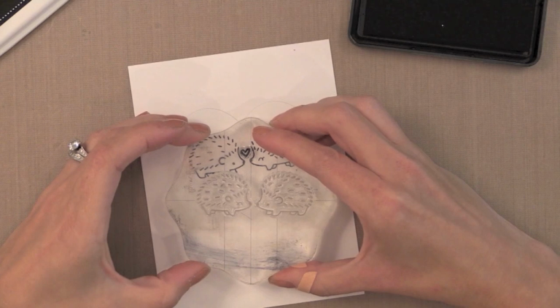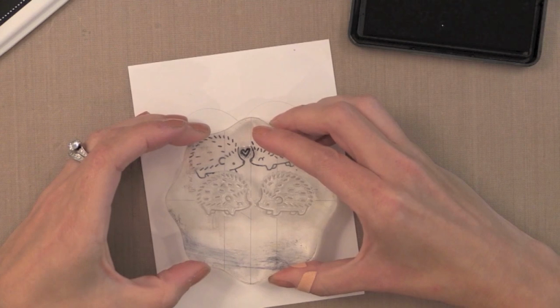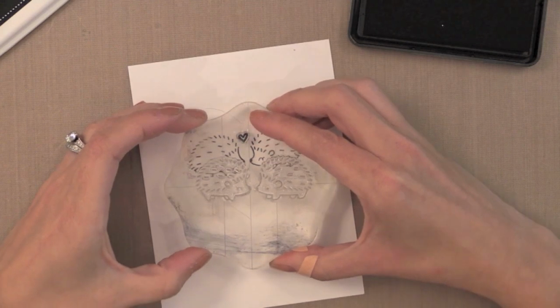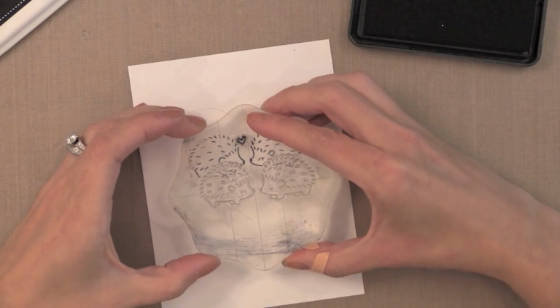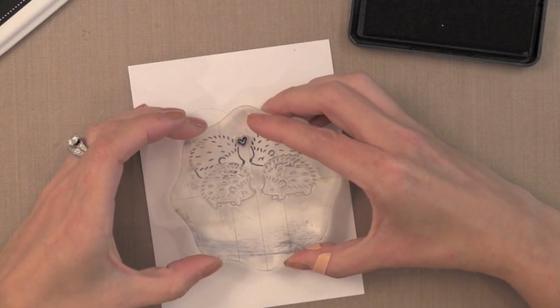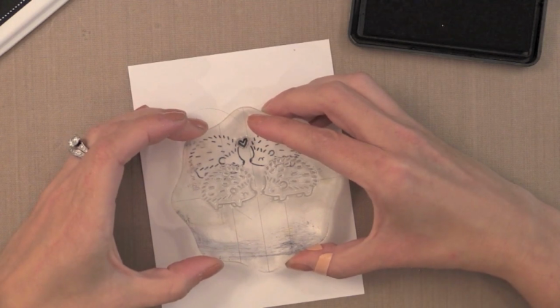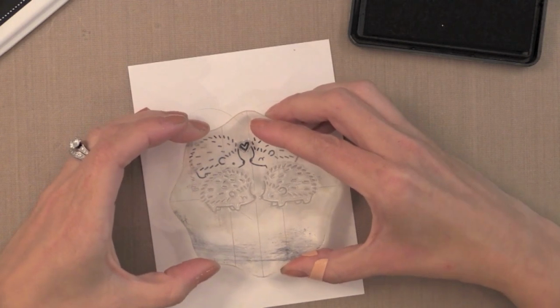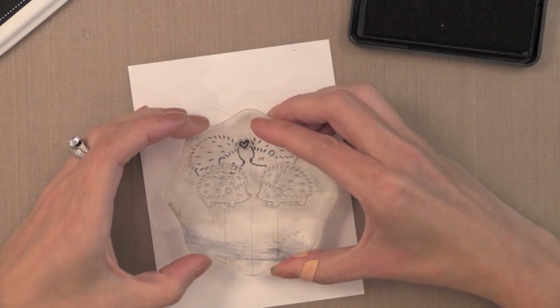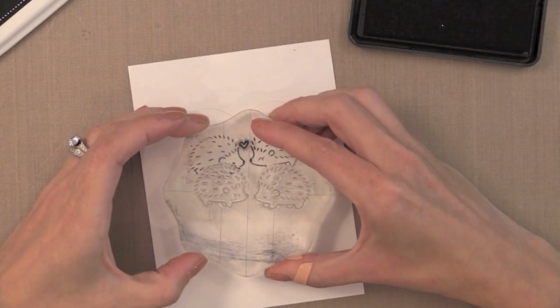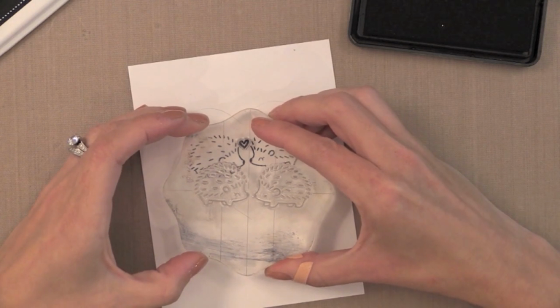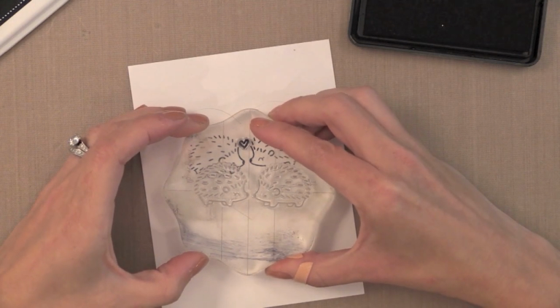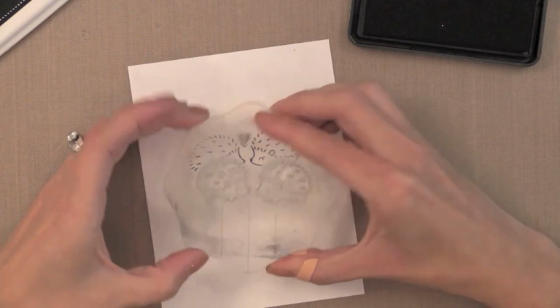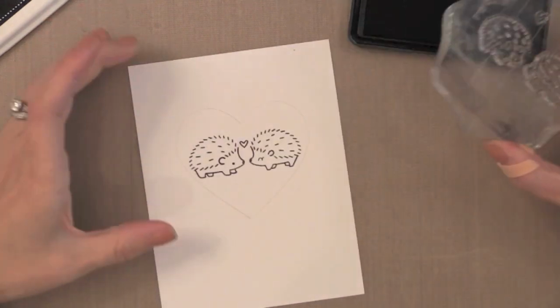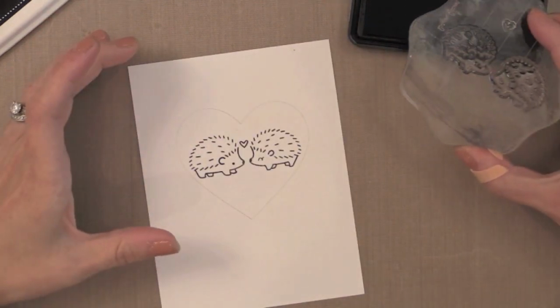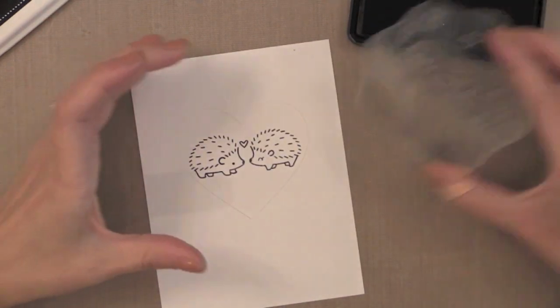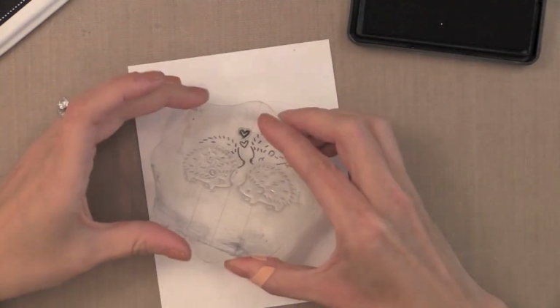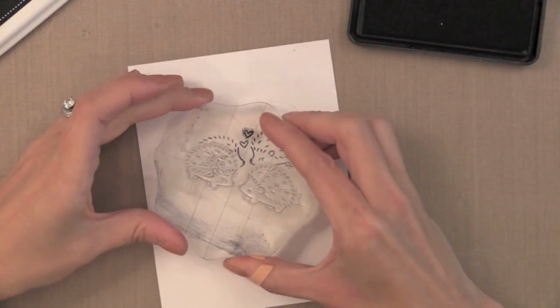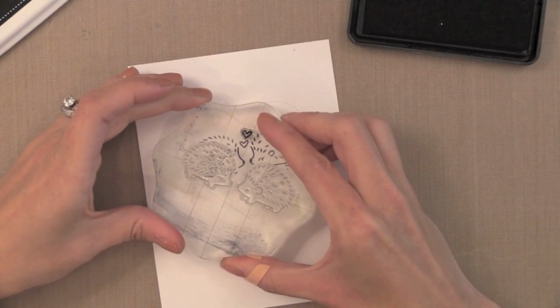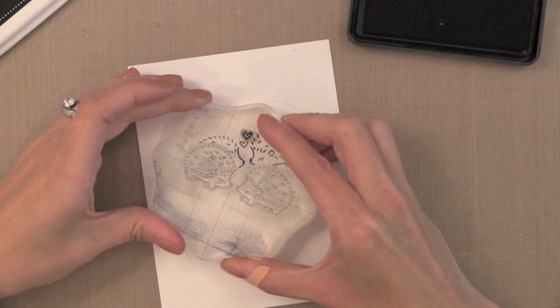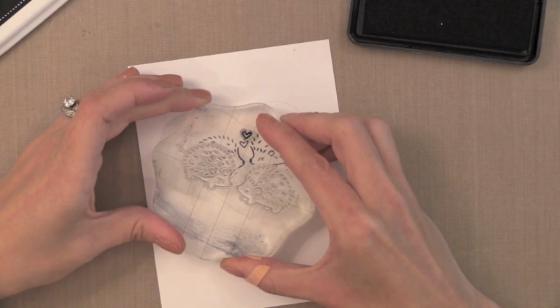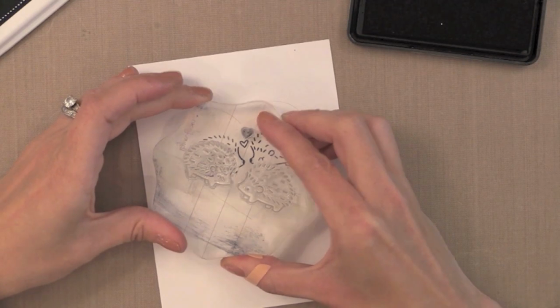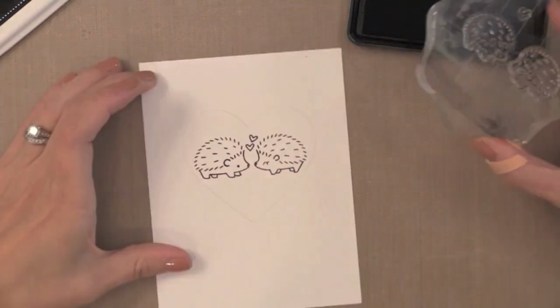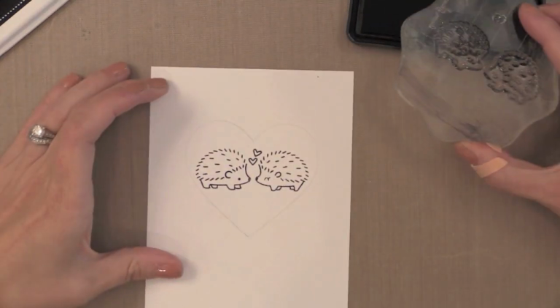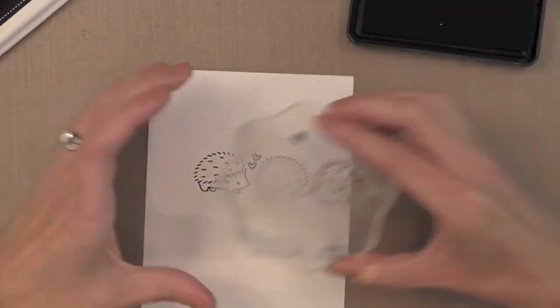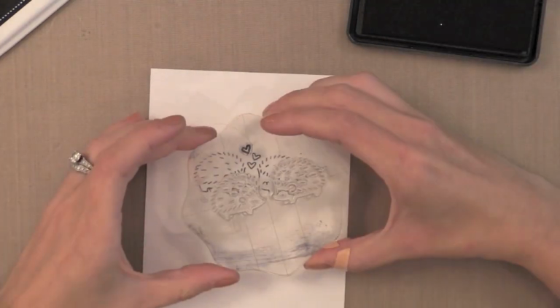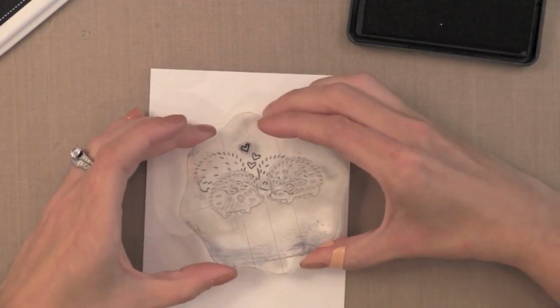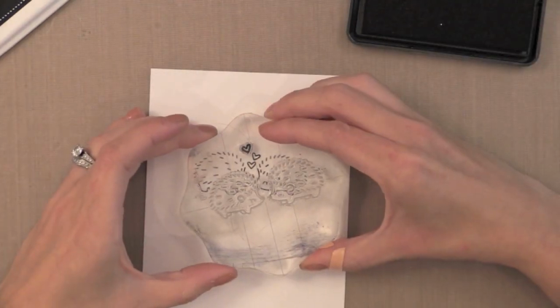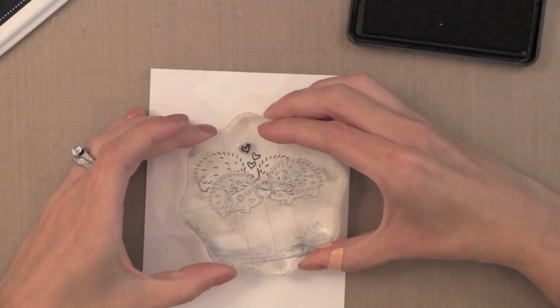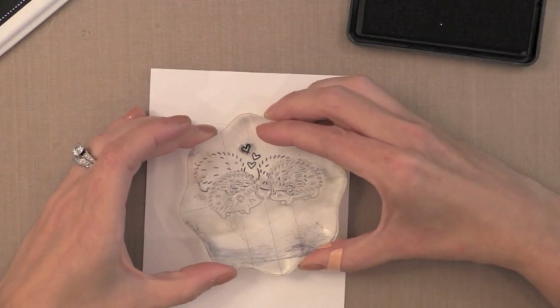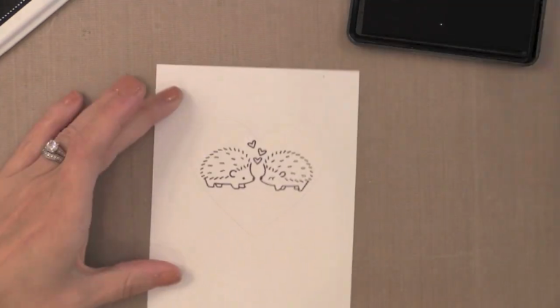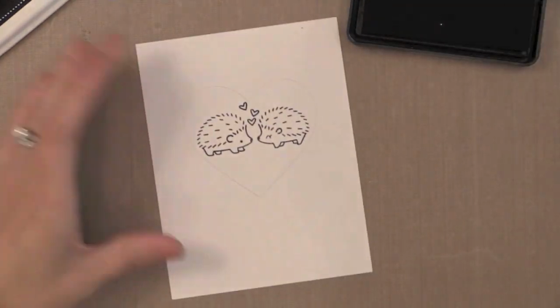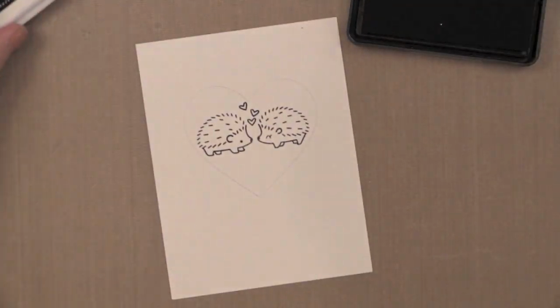I'm using that pencil heart as a guide for what will show through the window that we'll add on top of this later, so I want to try to stay inside those pencil lines.